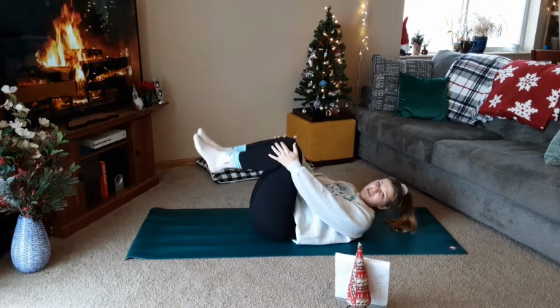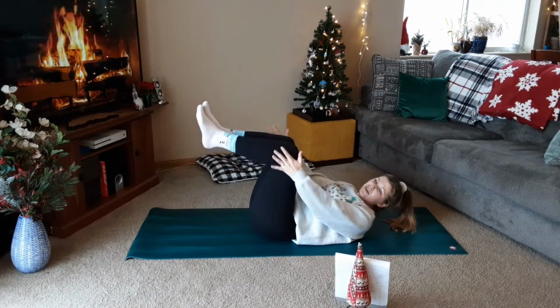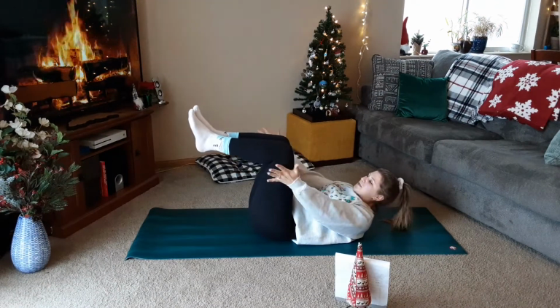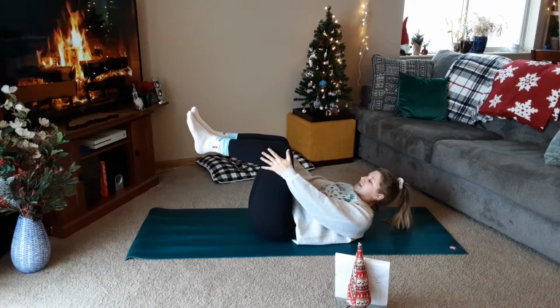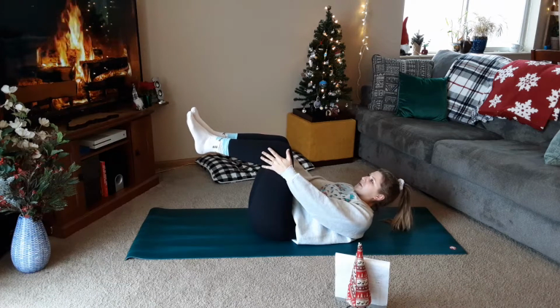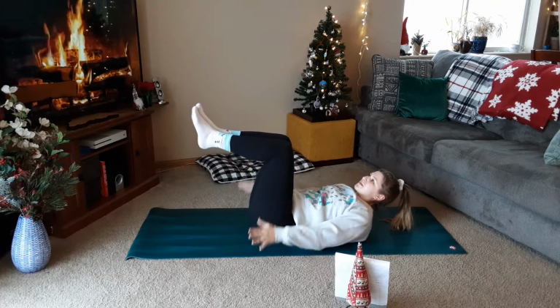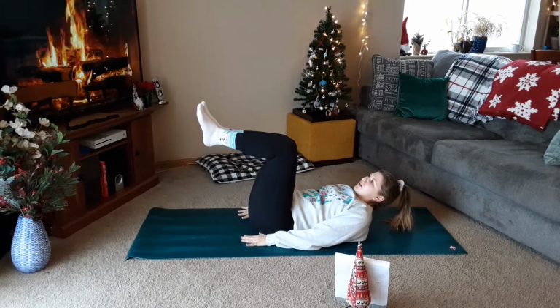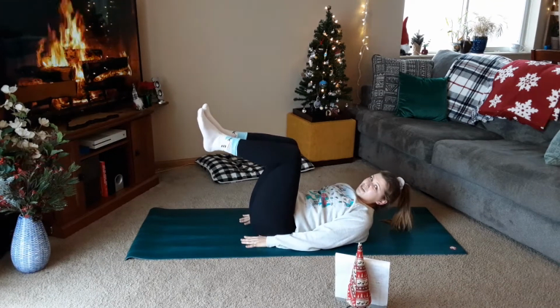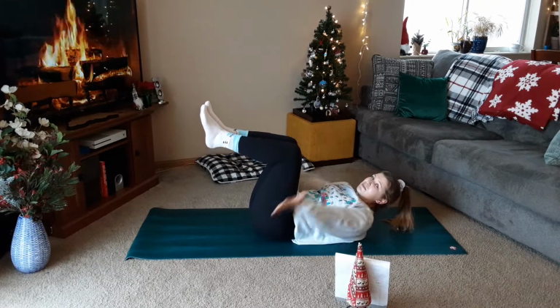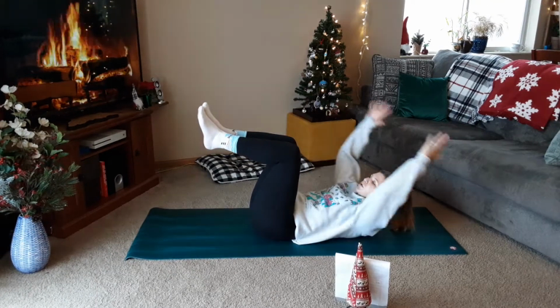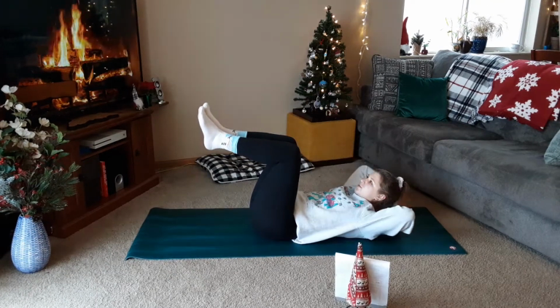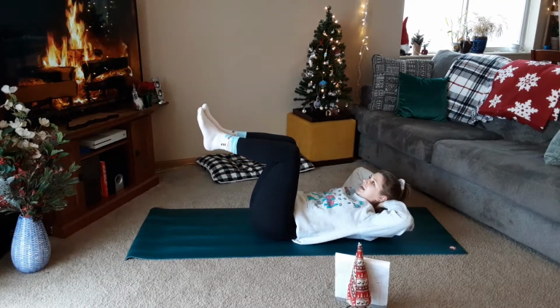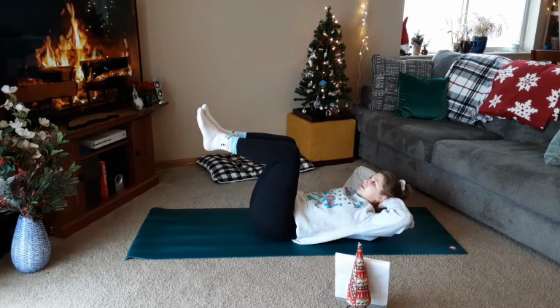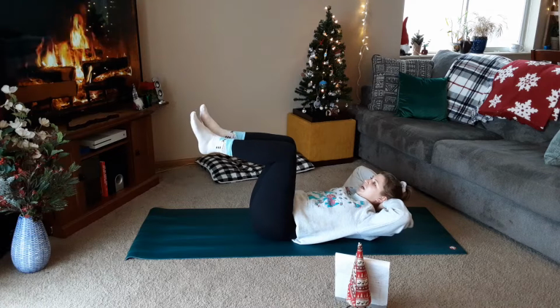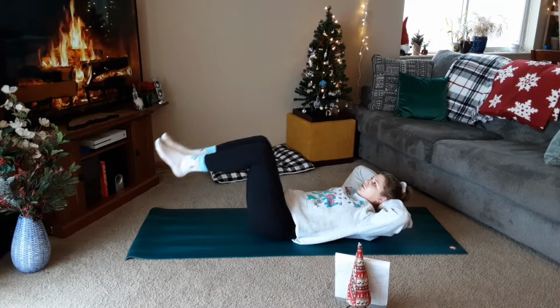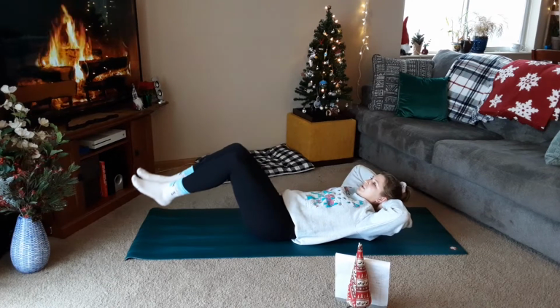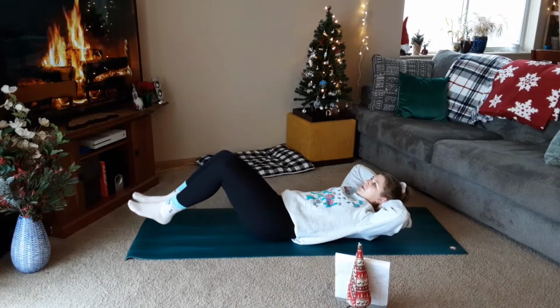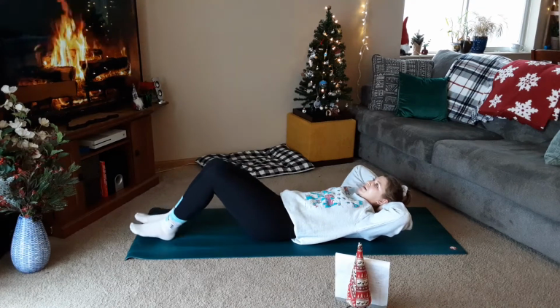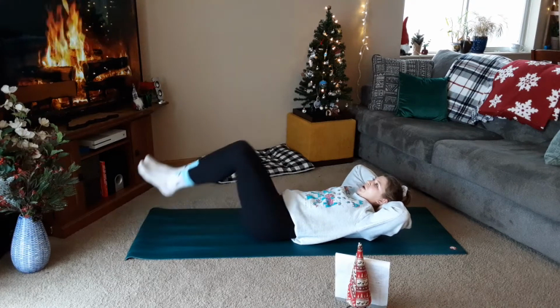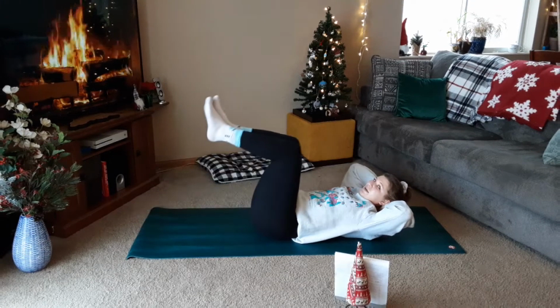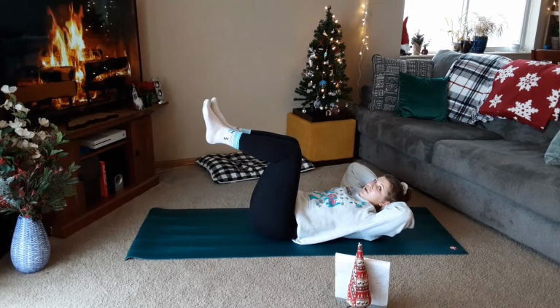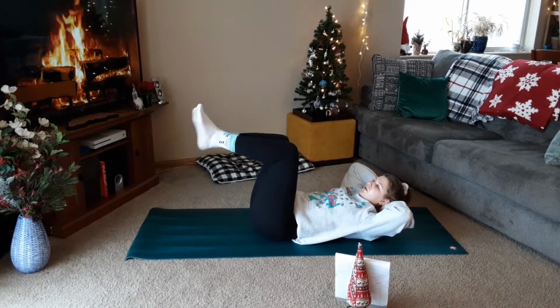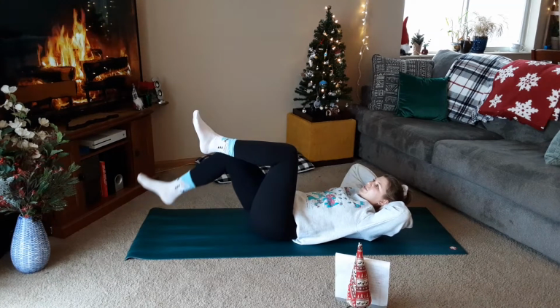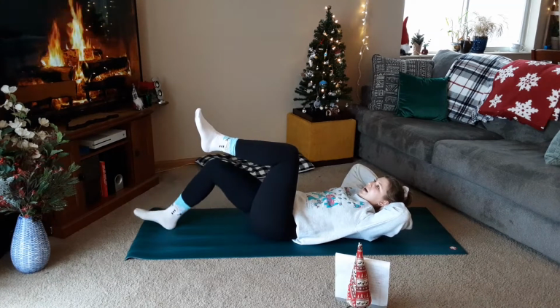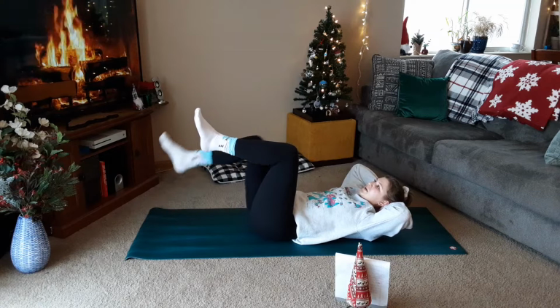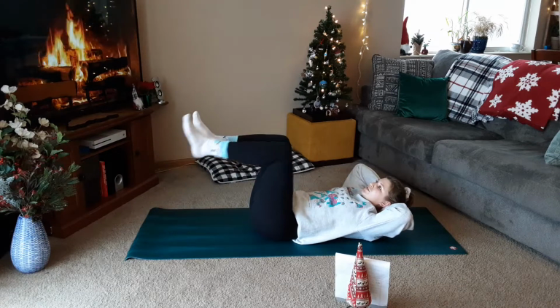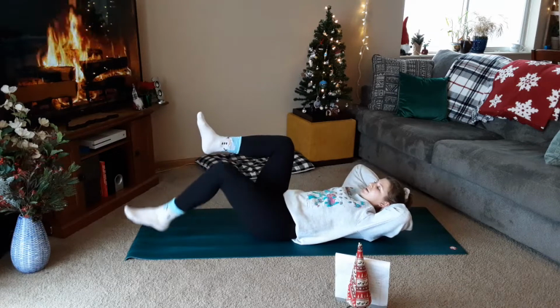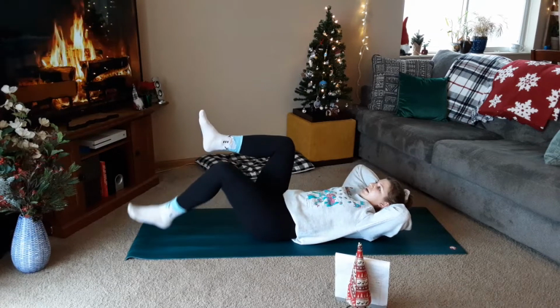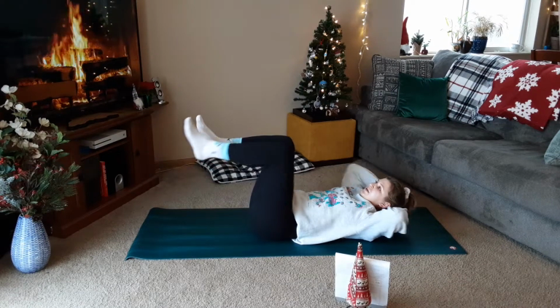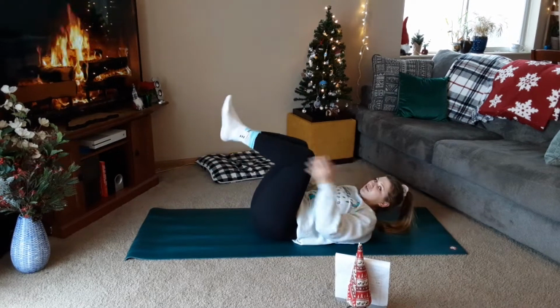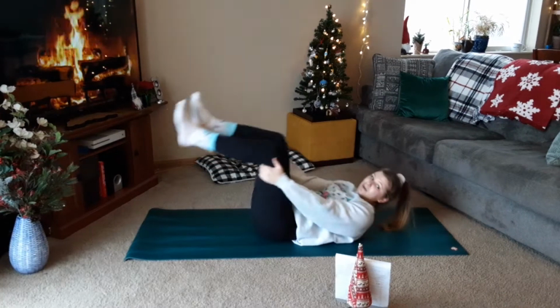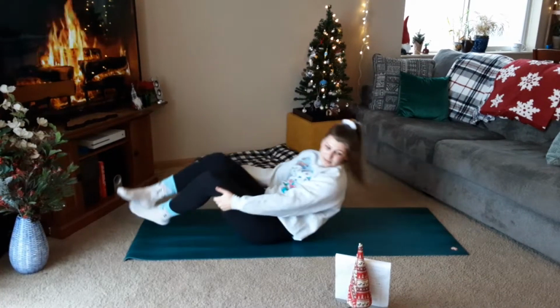After that we have heel taps. The legs will stay at 90 degrees. You can have hands under the hips or arms behind the head. We'll go three-and-one: three counts down, one count up. And then we have alternating taps, just switching off legs. We'll go through those about three times each.